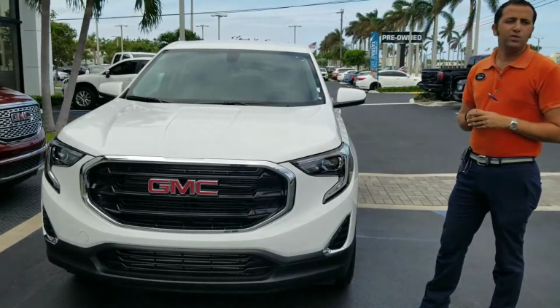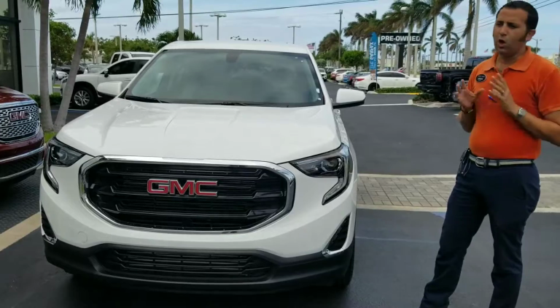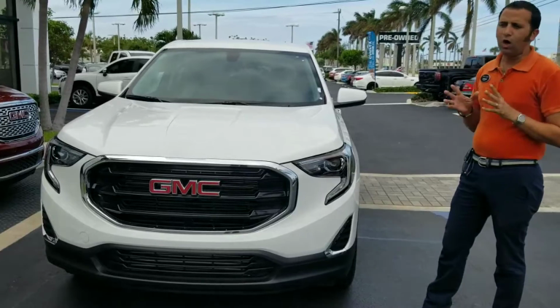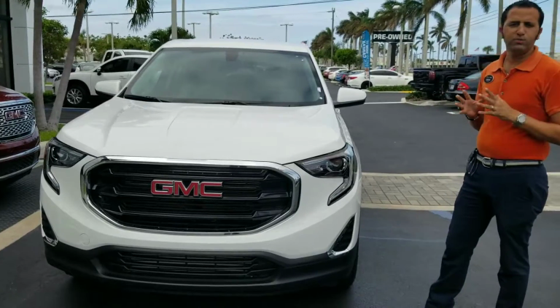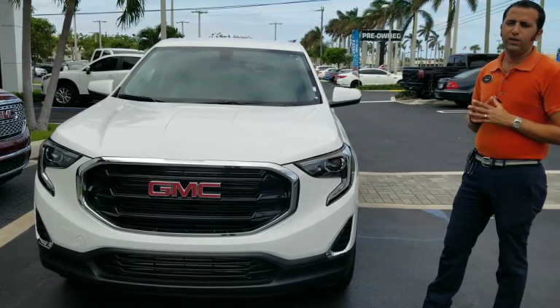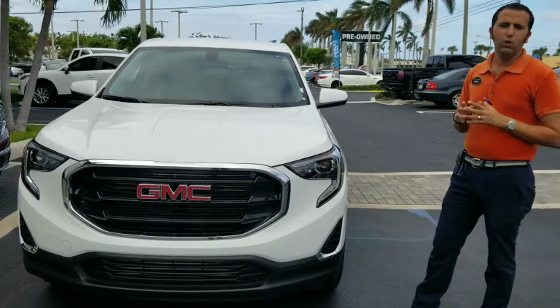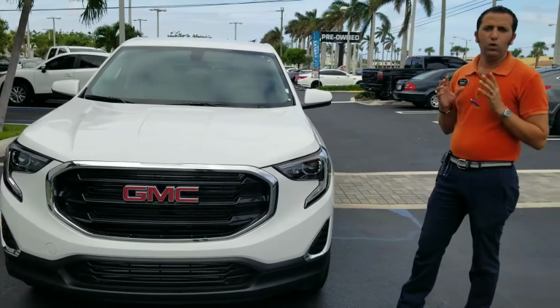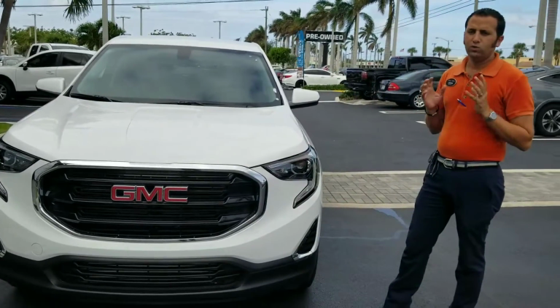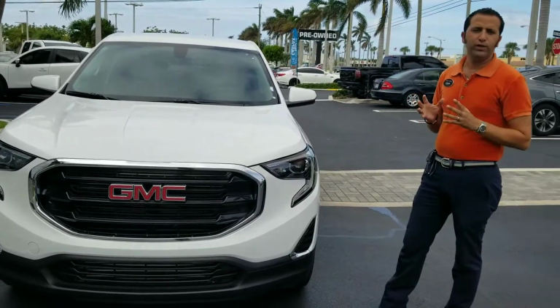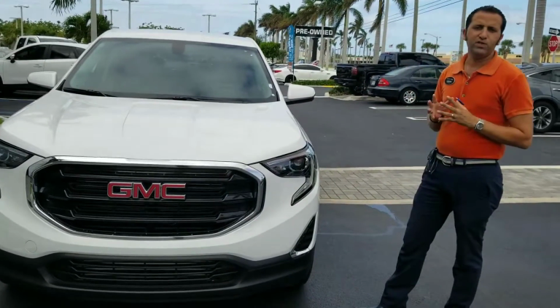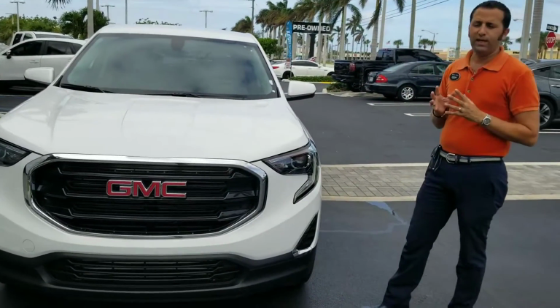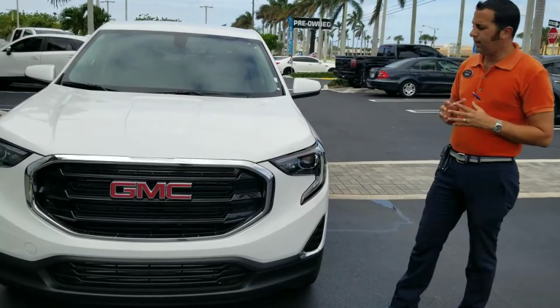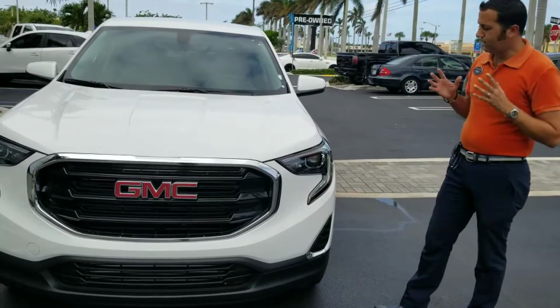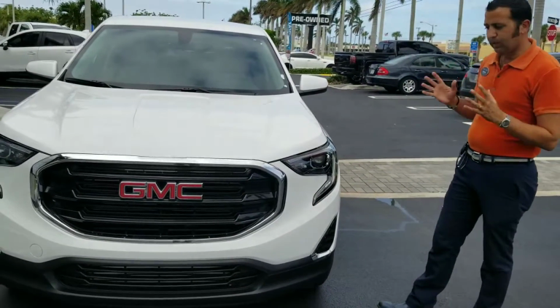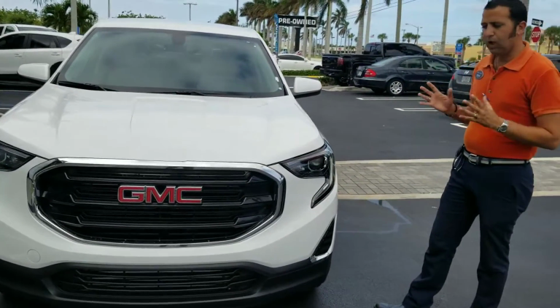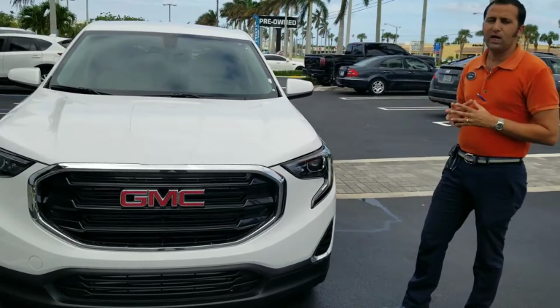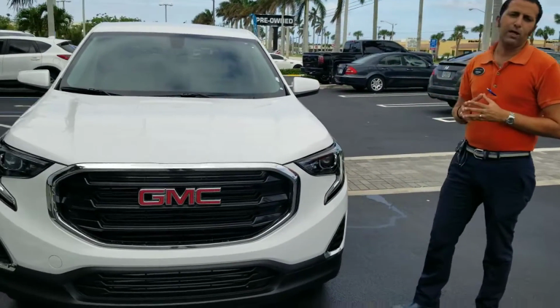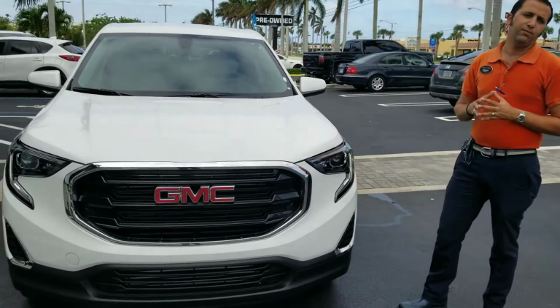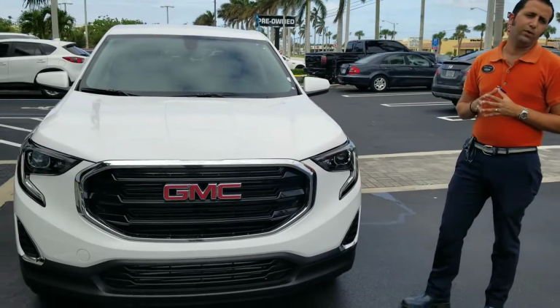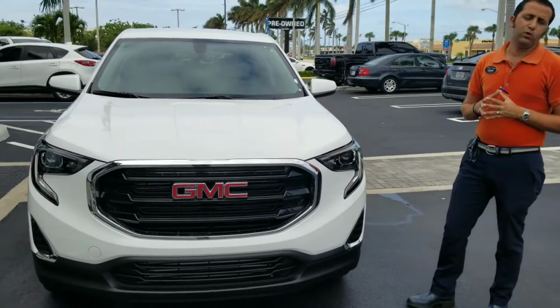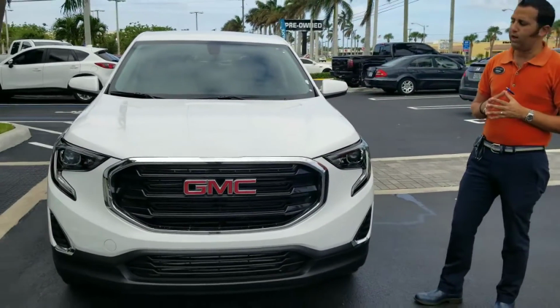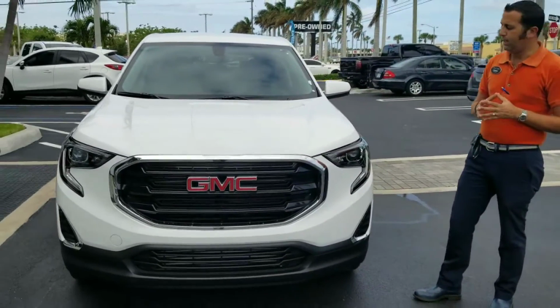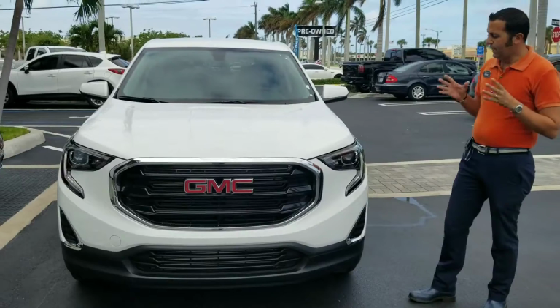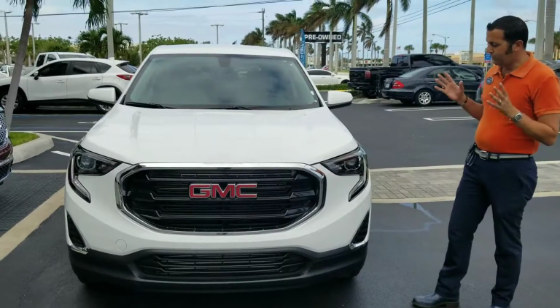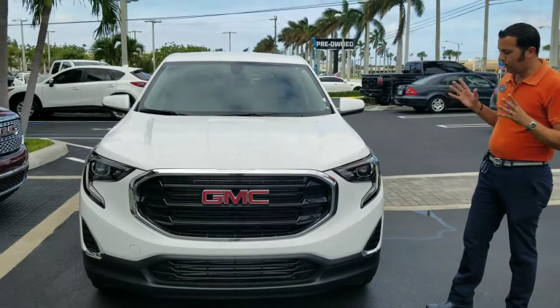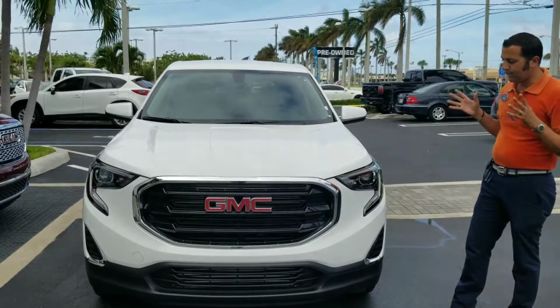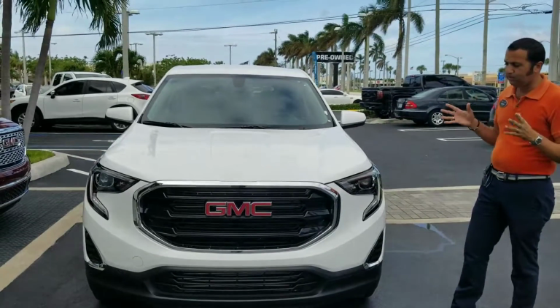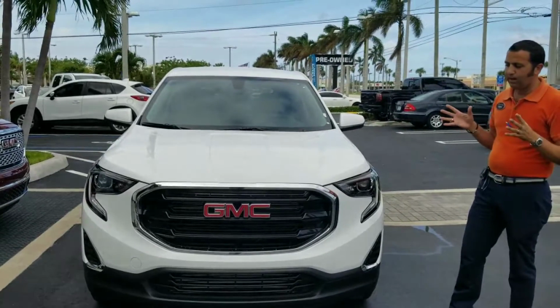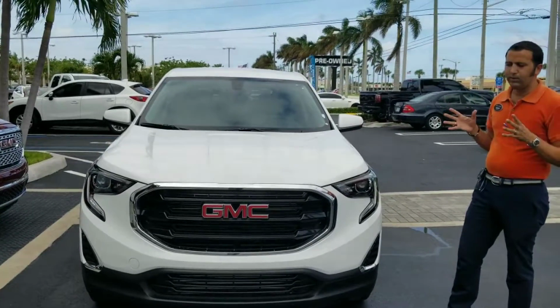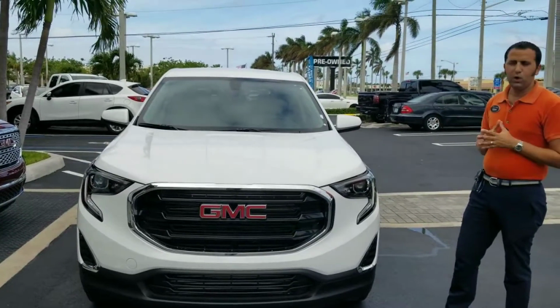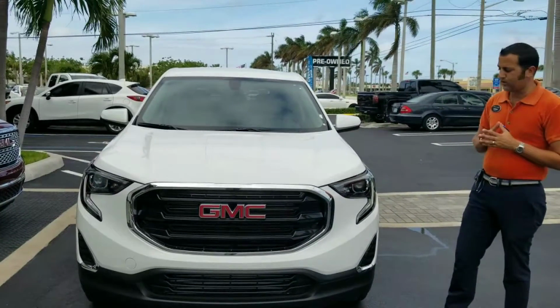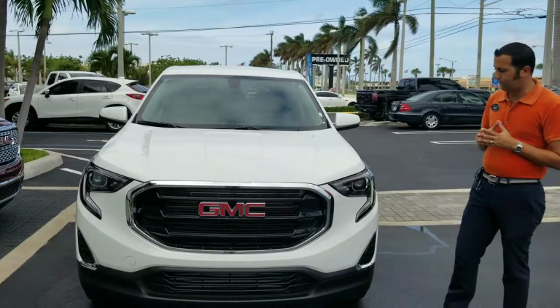This is an awesome vehicle. It's really exciting. It's been a long time coming for the new Terrain, and the 2018 model is no exception.